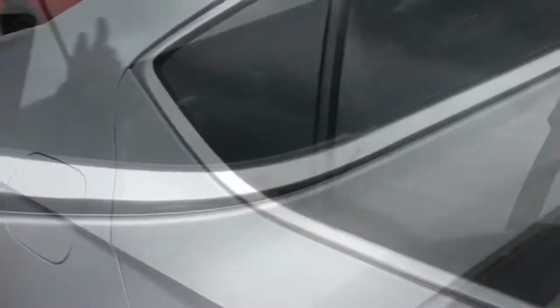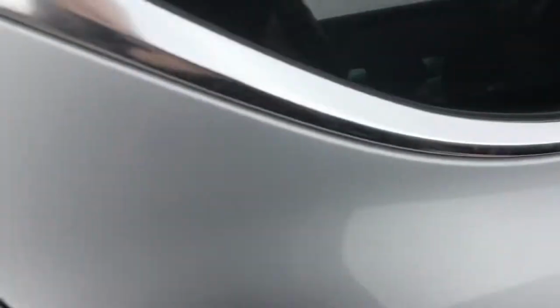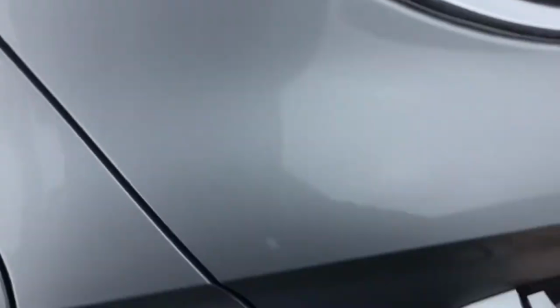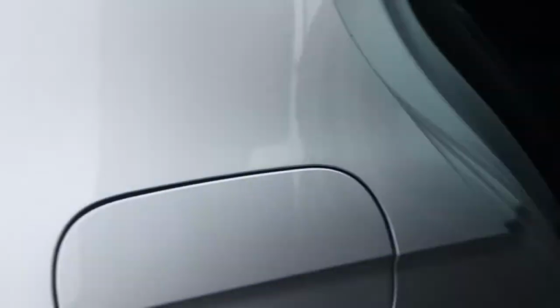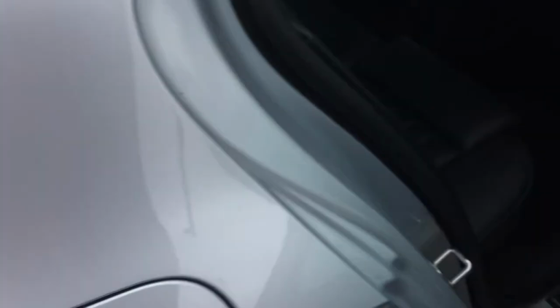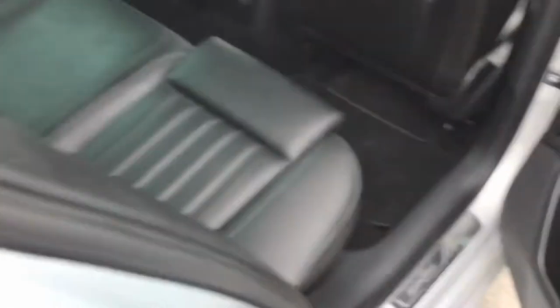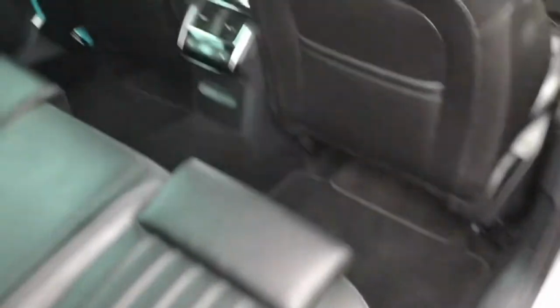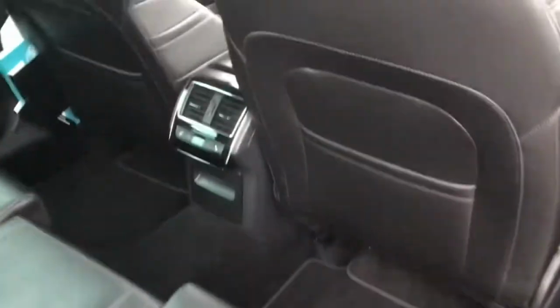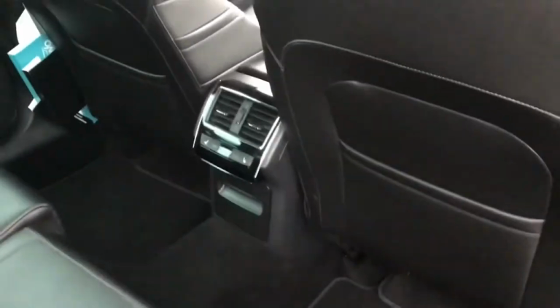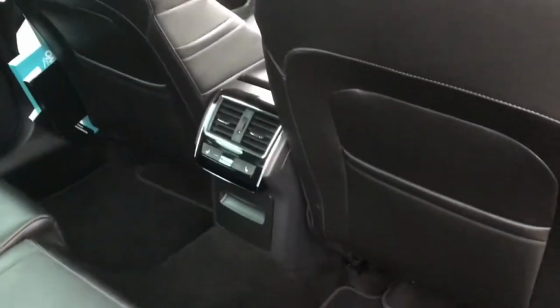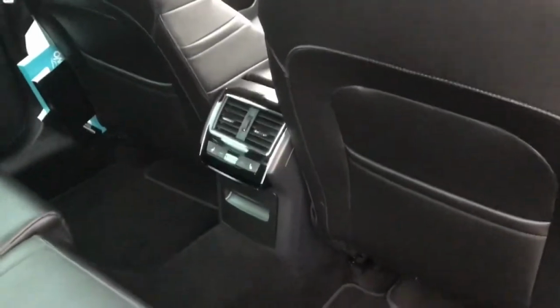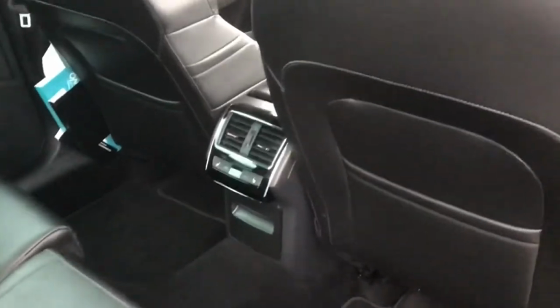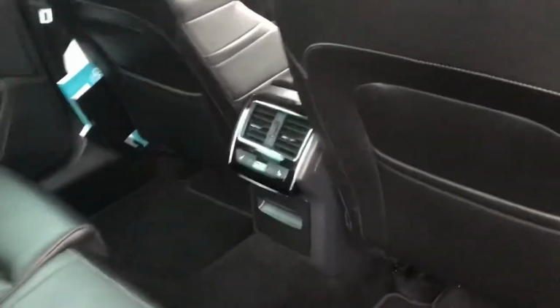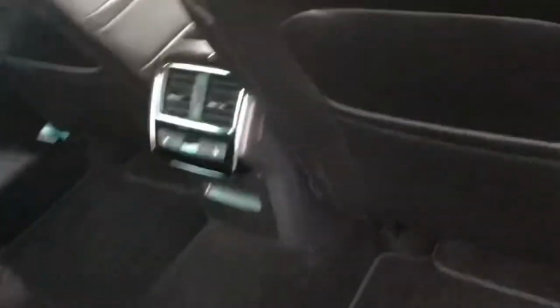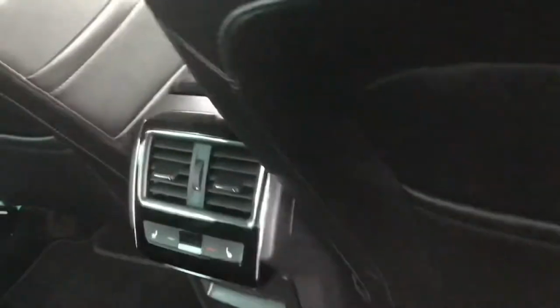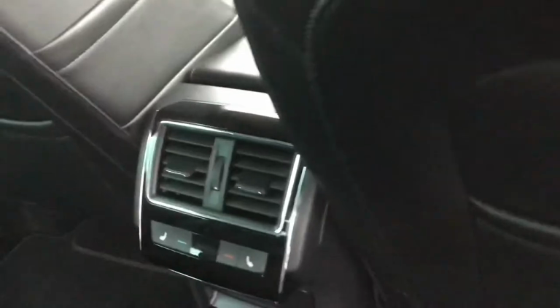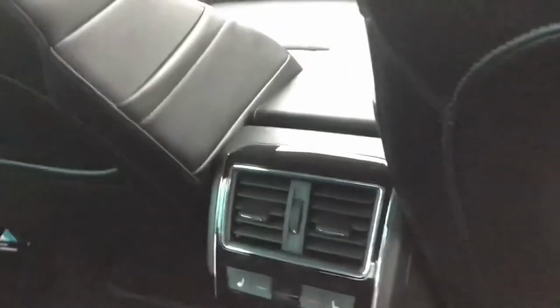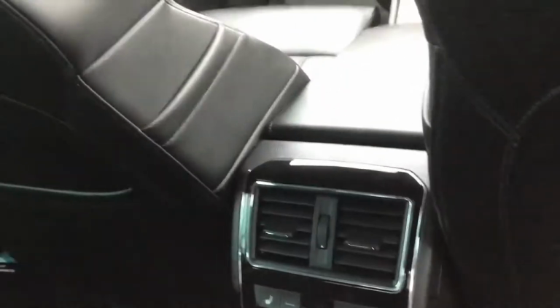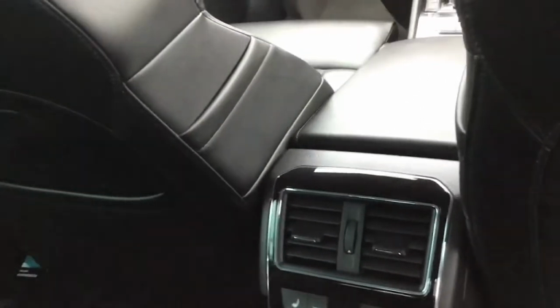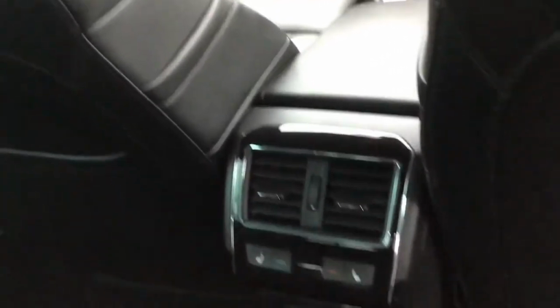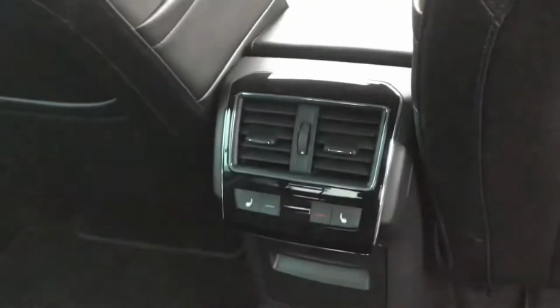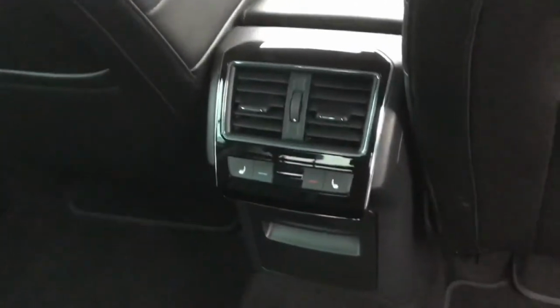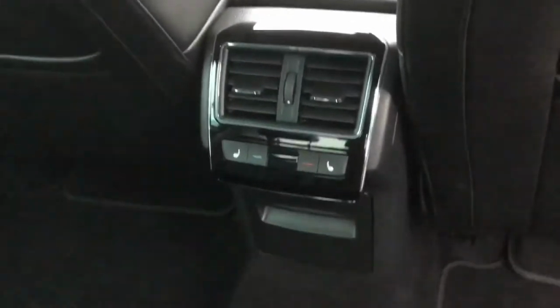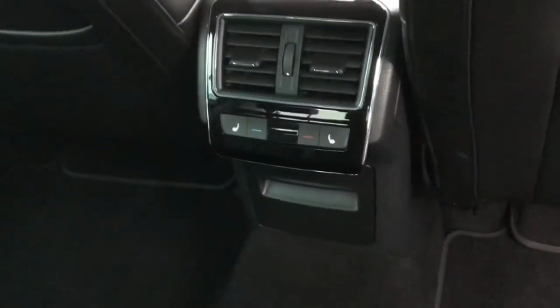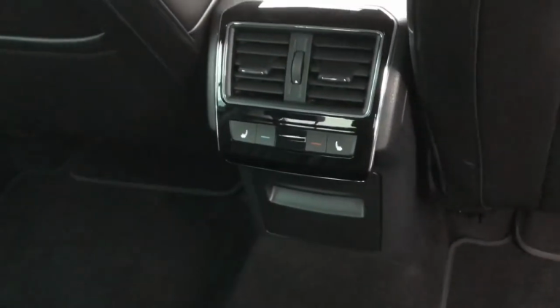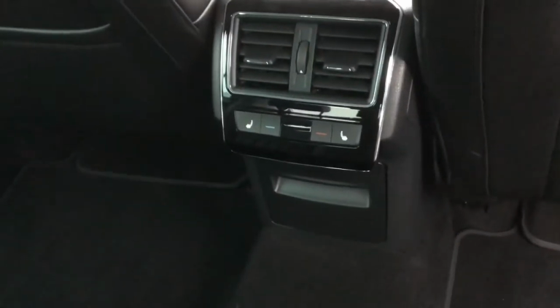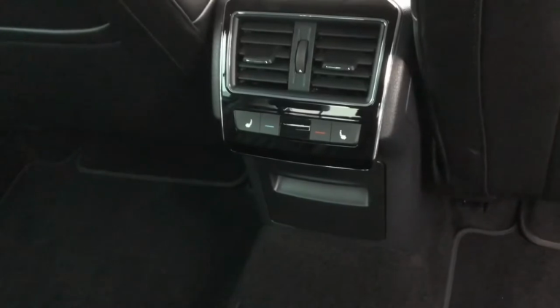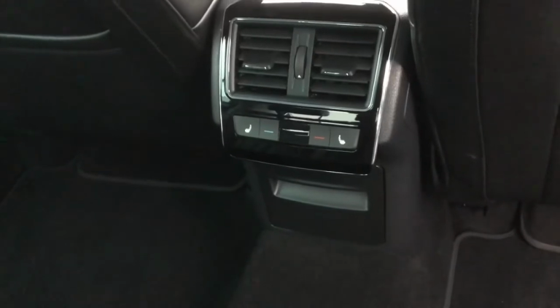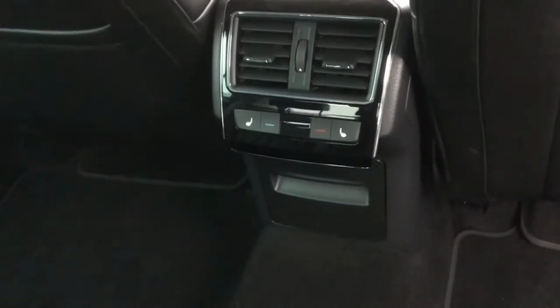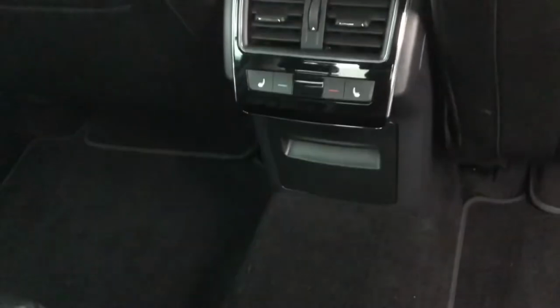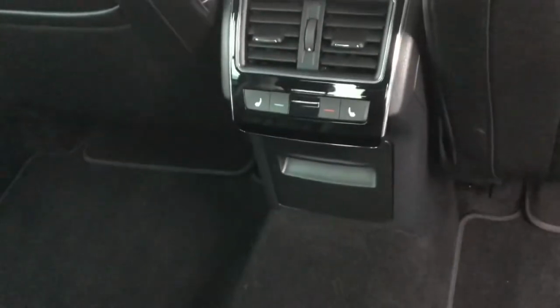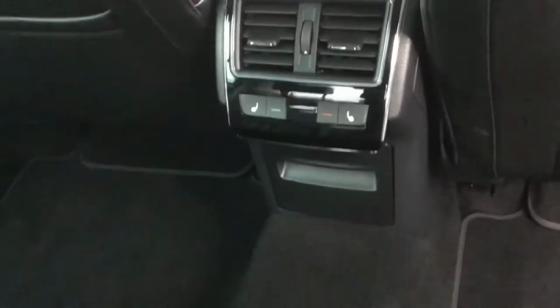Getting into the back of the vehicle, as you can see you've got pockets behind both of your front seats. This vehicle does come with tri-zone climate control, so you've got climate control in the back, as well as heated and cooled outer rear seats.